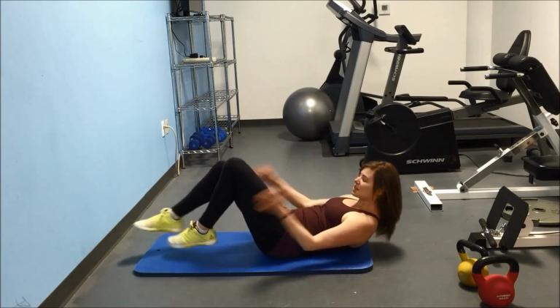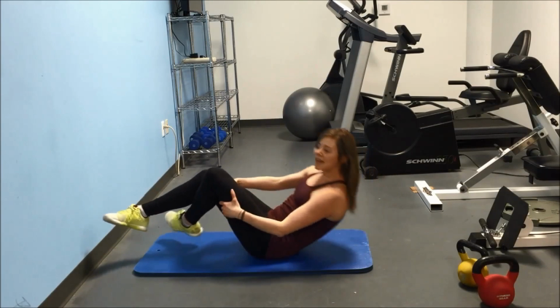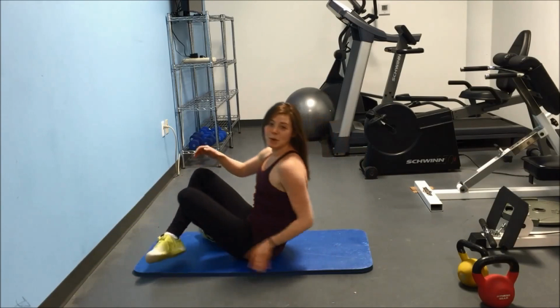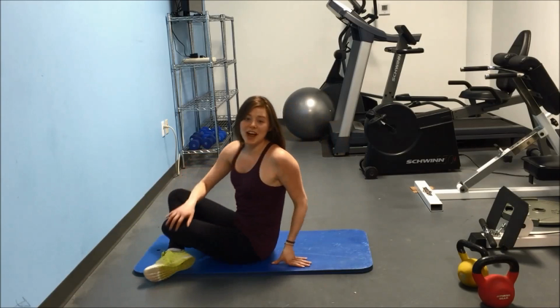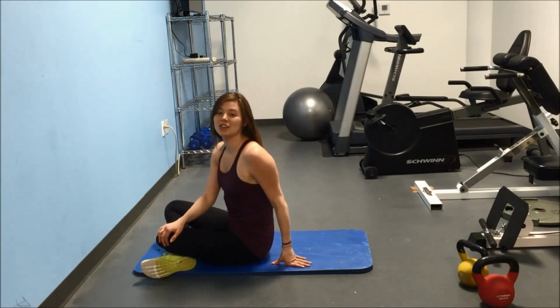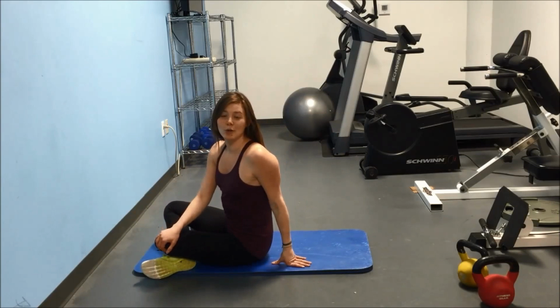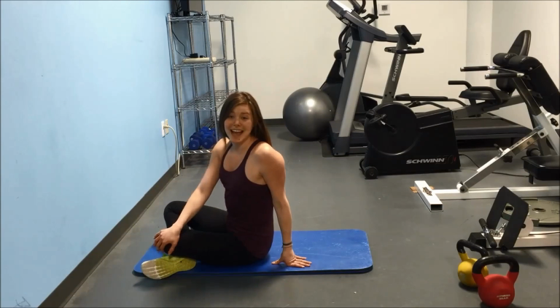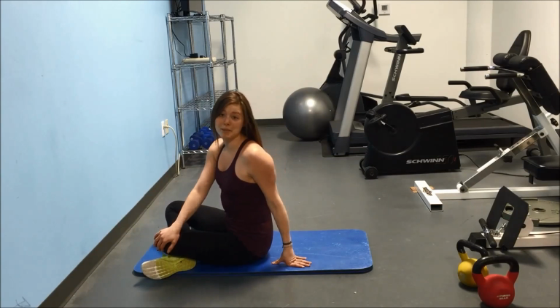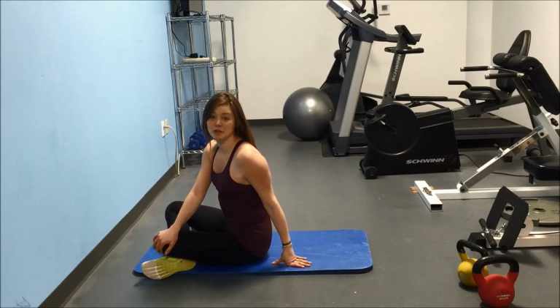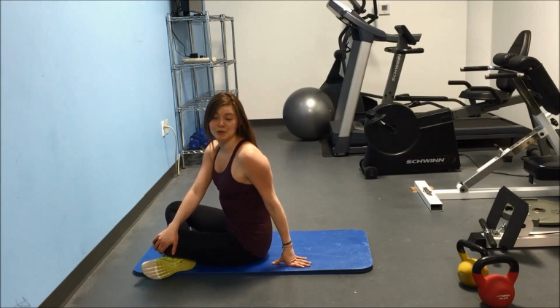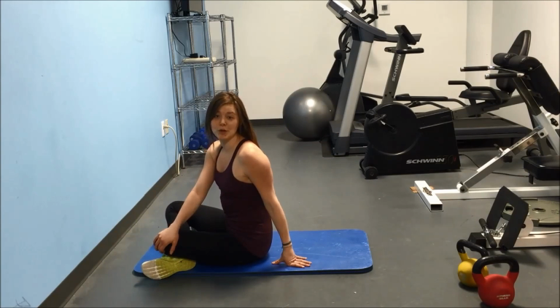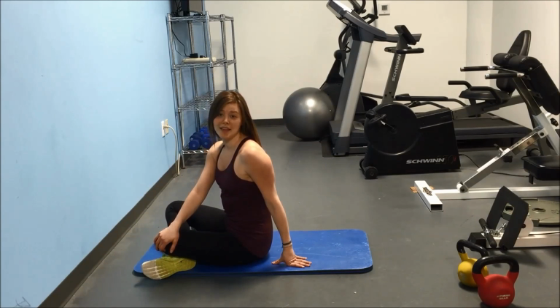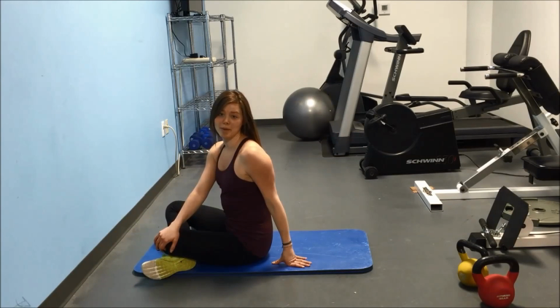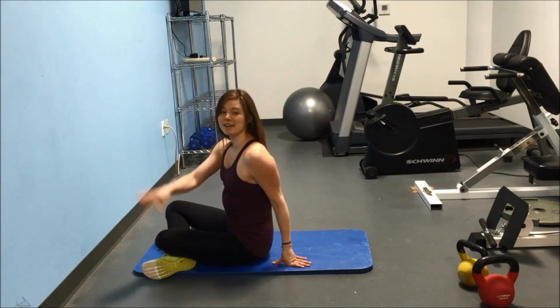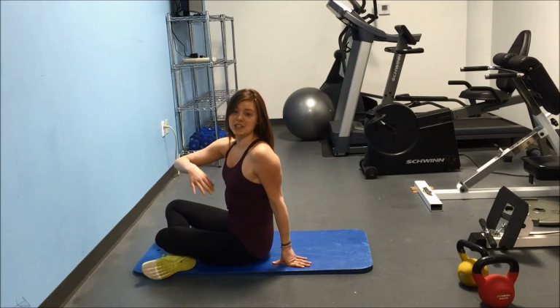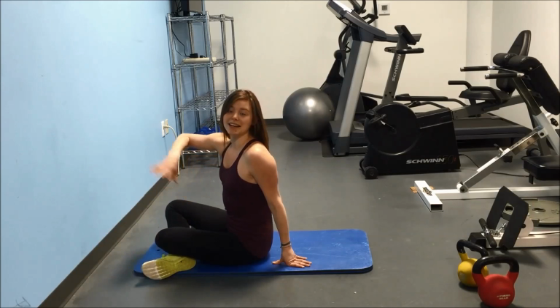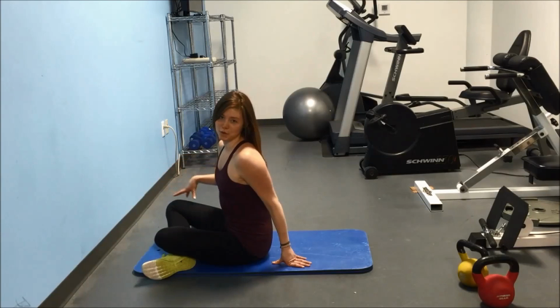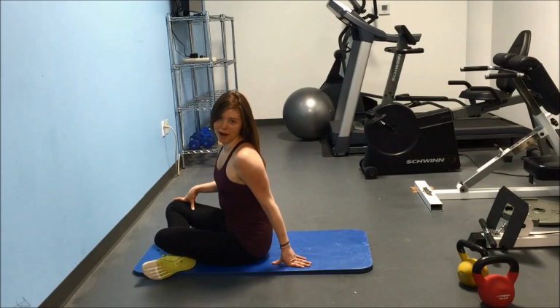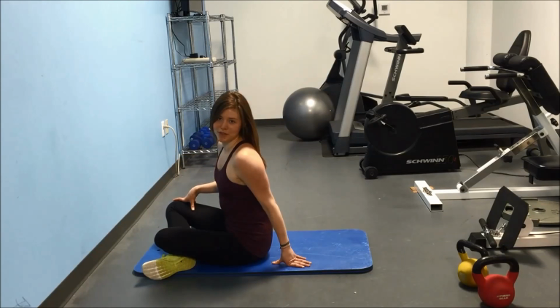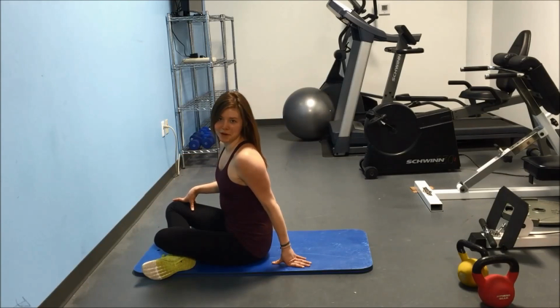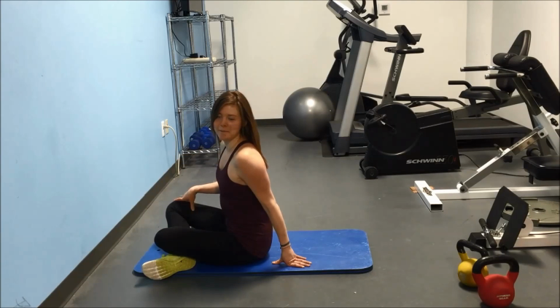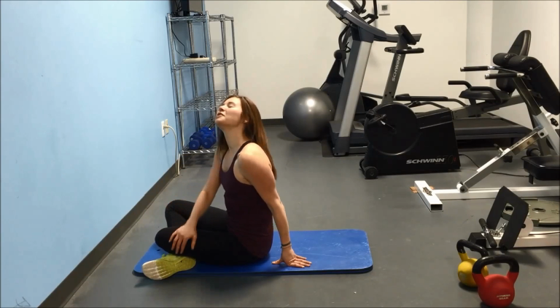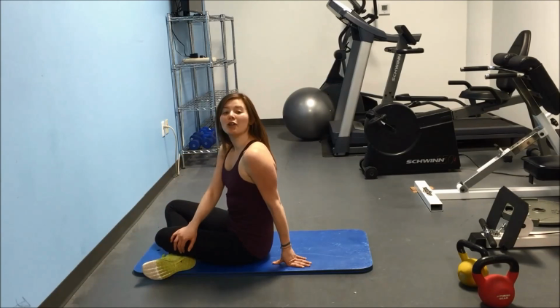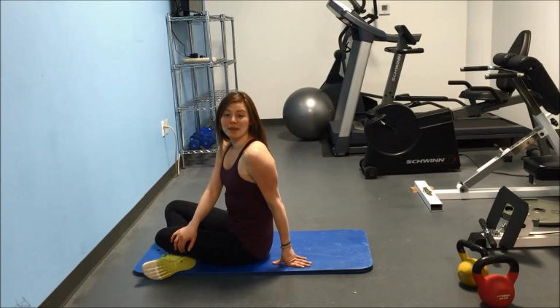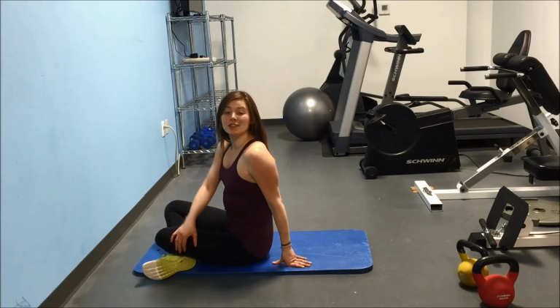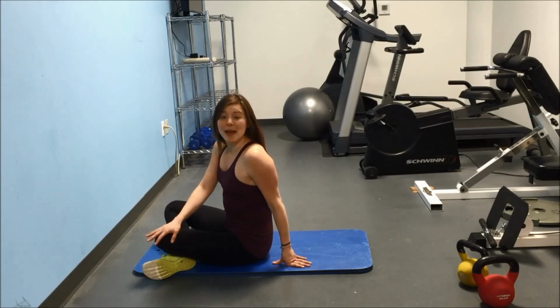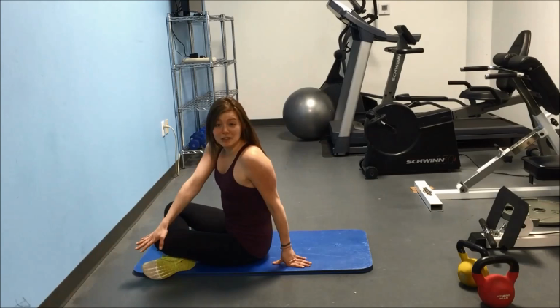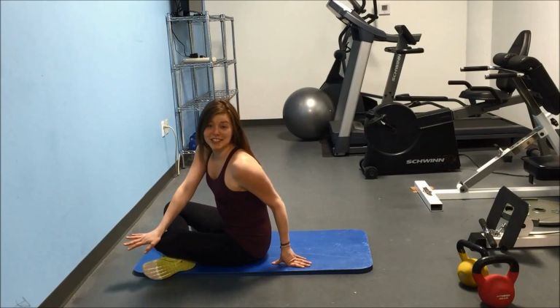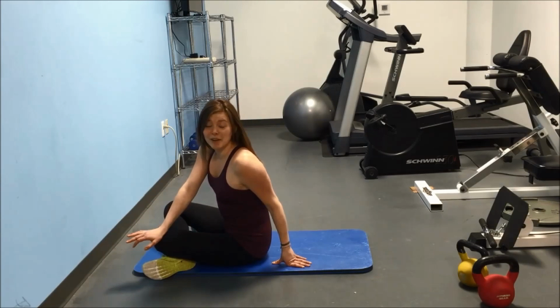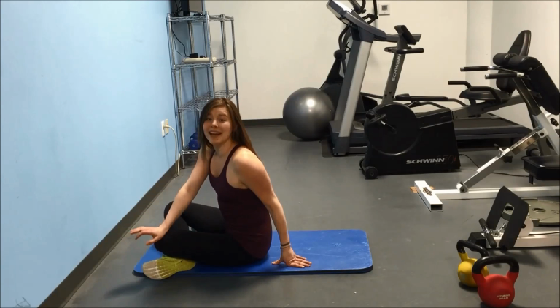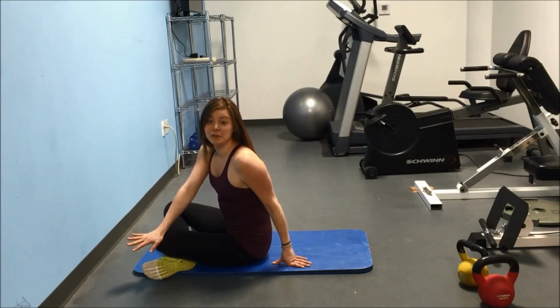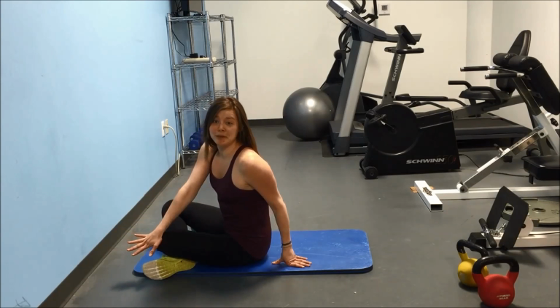In this one minute challenge, you're going to see how many bicycle crunches you can do in that one minute. Each side counts for one rep within that minute, okay? So follow along with me, do as many bicycle crunches as you can in one minute and see if you can beat me.